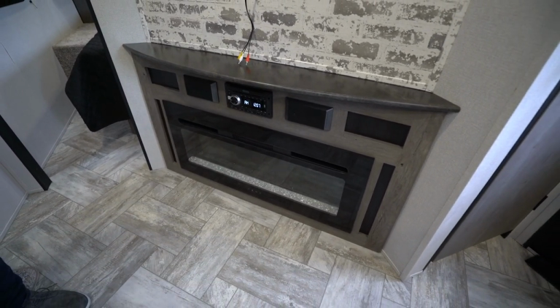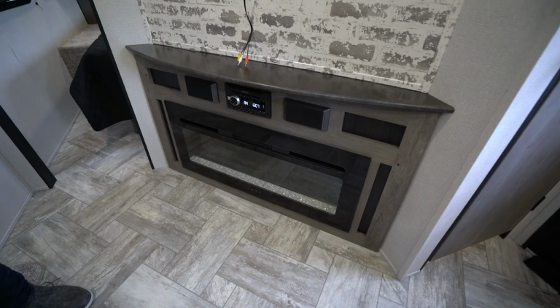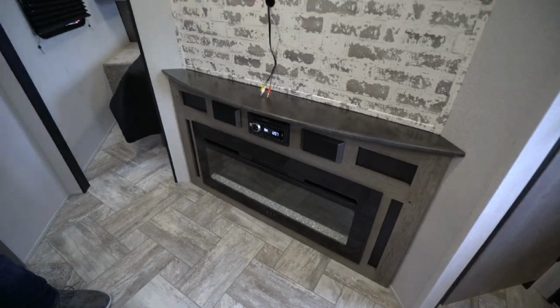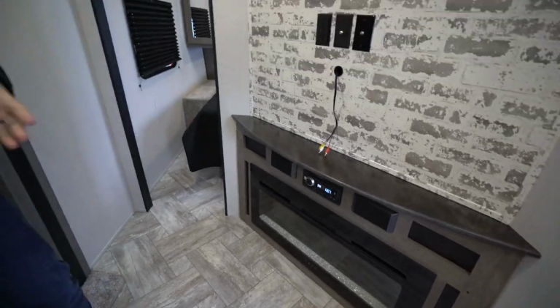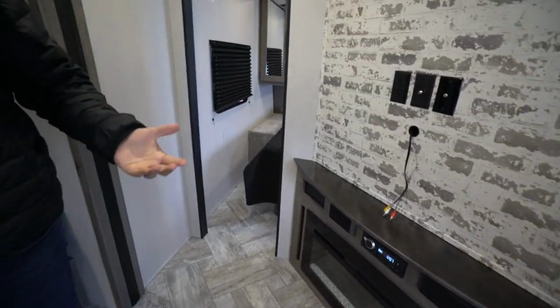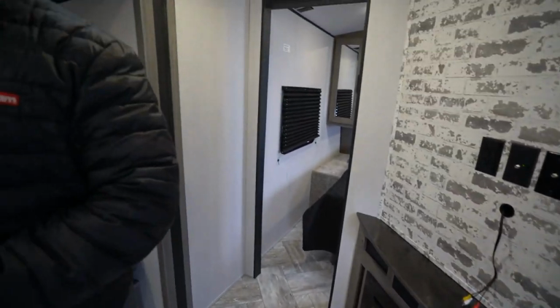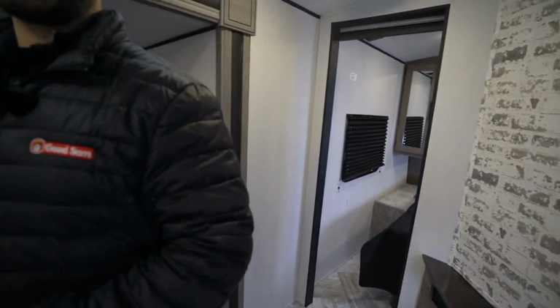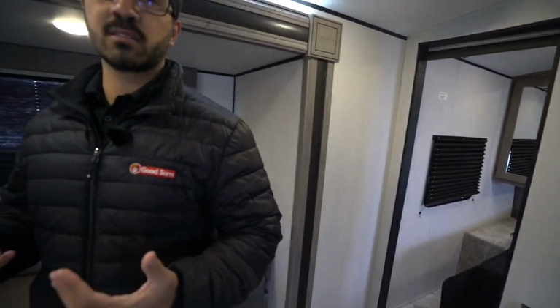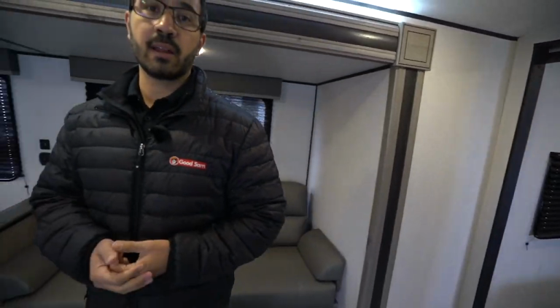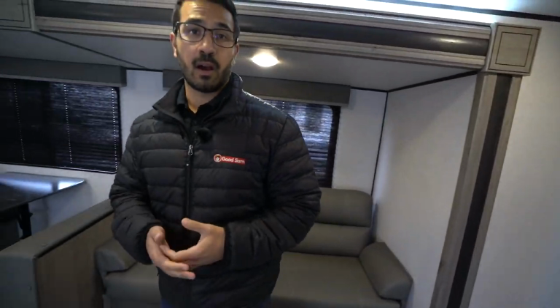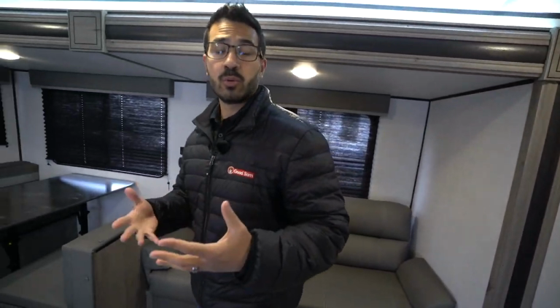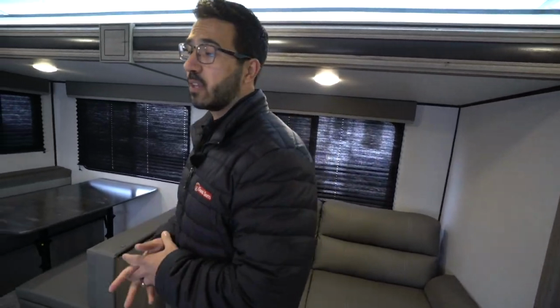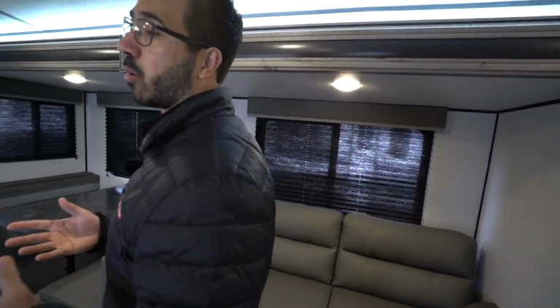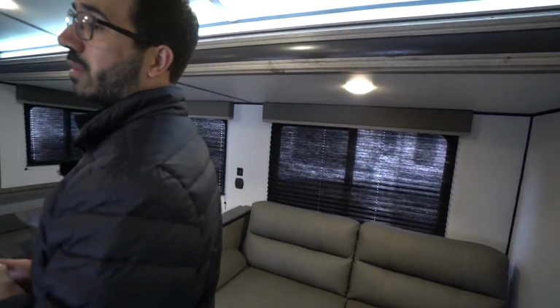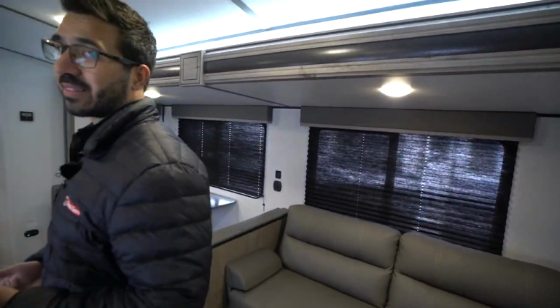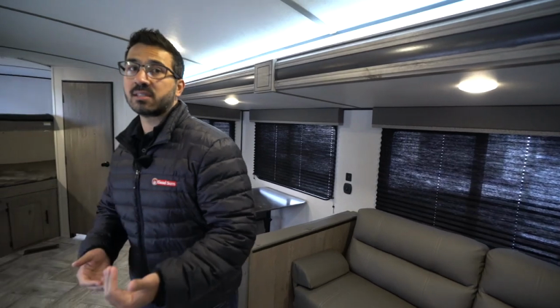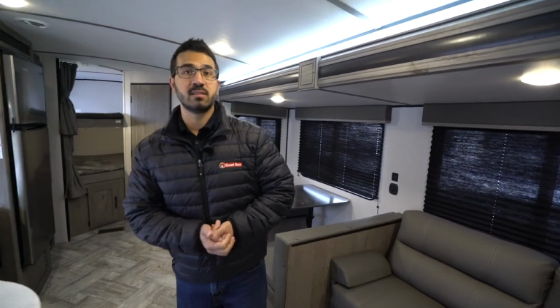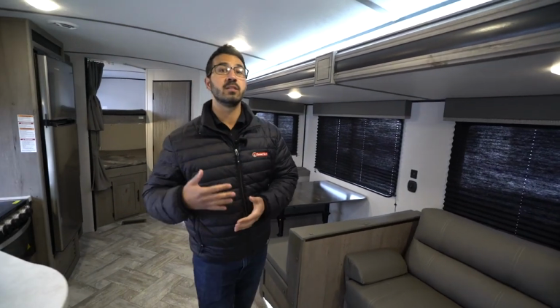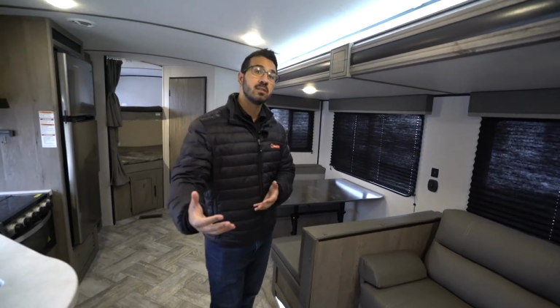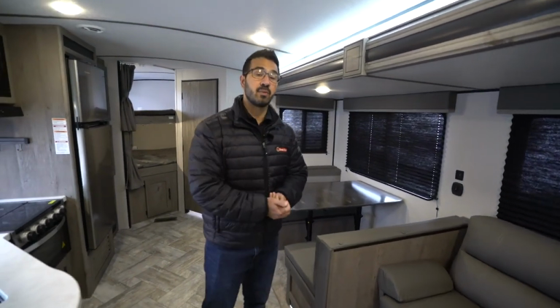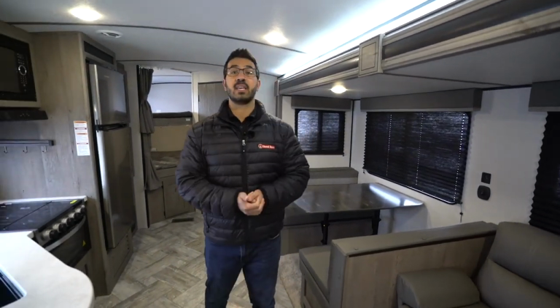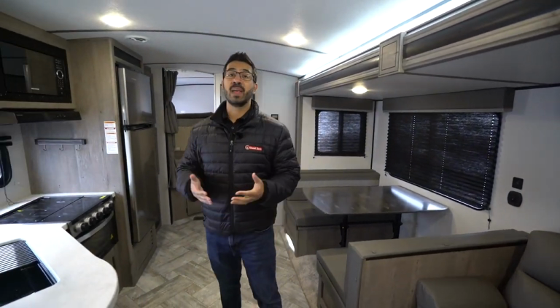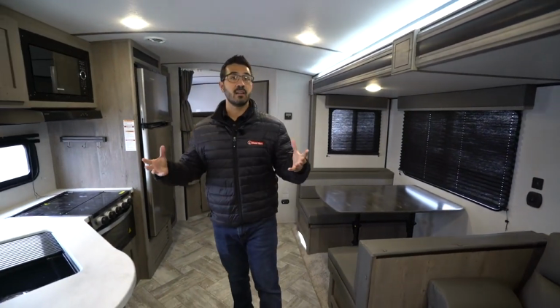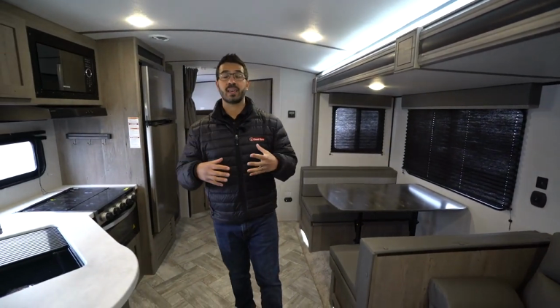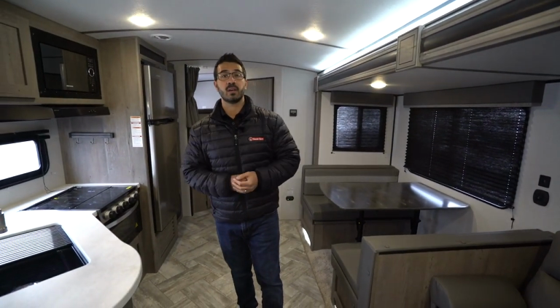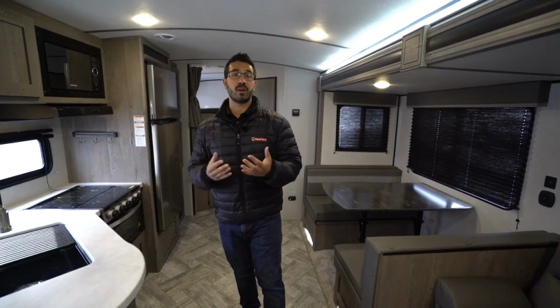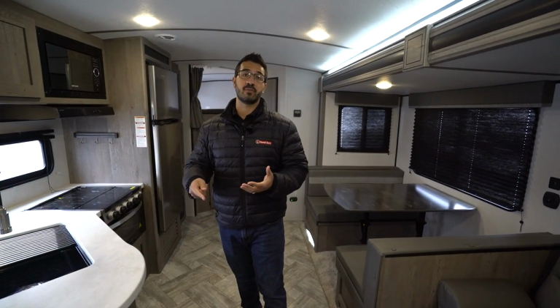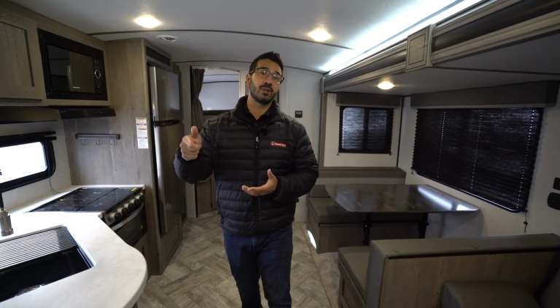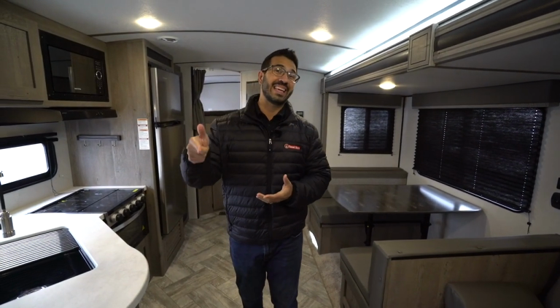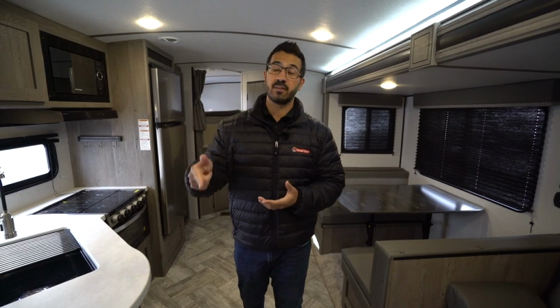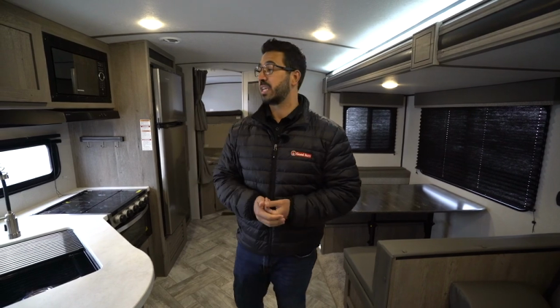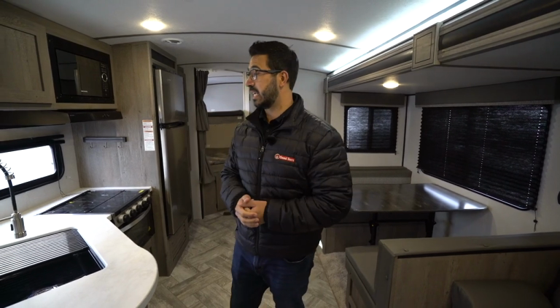The fireplace not only looks great — and I think it absolutely does, I think it adds a lot to an RV — but more importantly it is a space heater. It does help provide heat. And if you're at a campsite and you don't have to pay for electric, that is free heat.